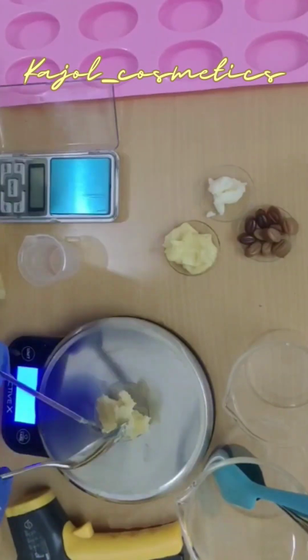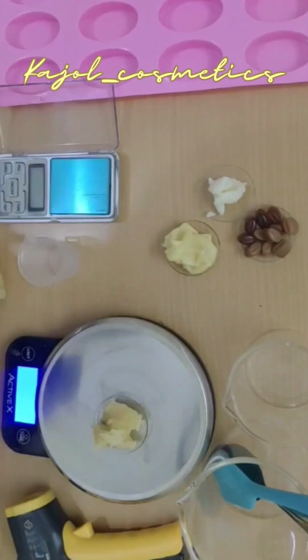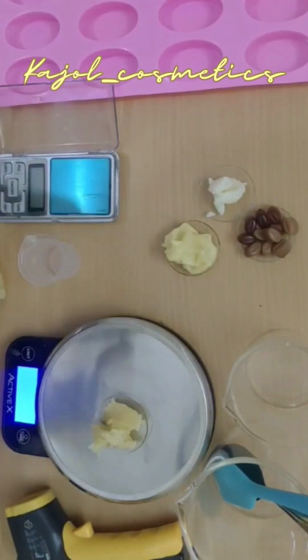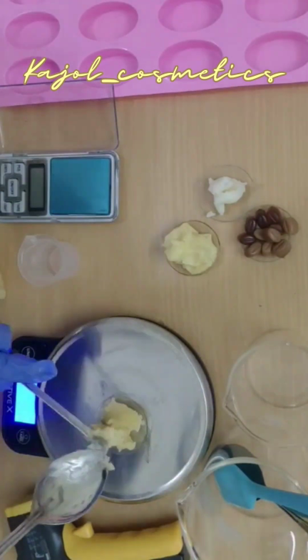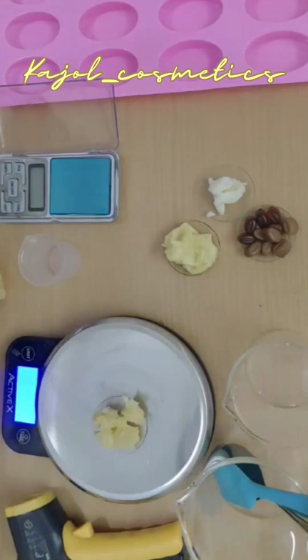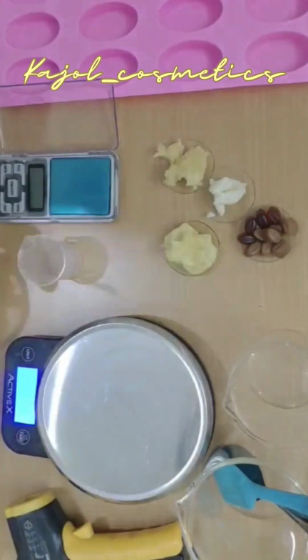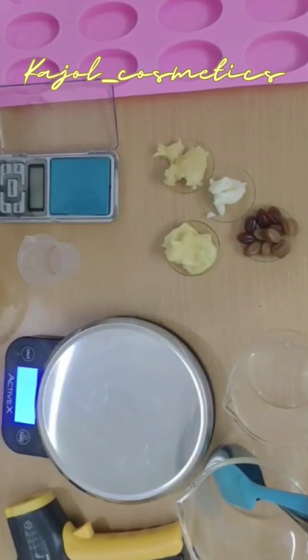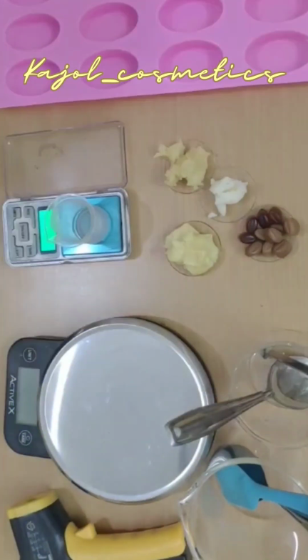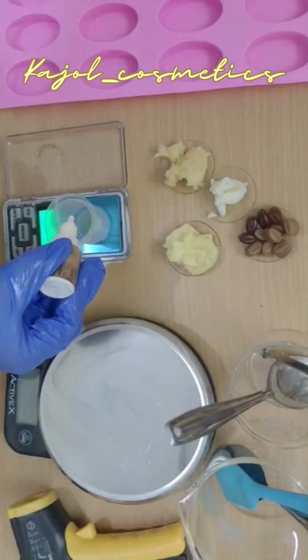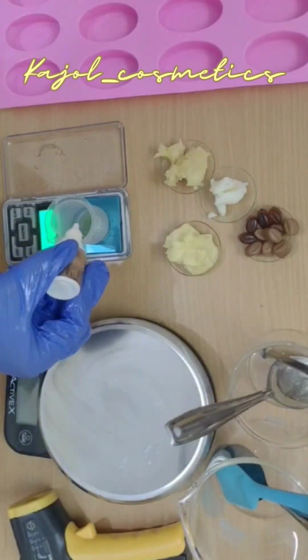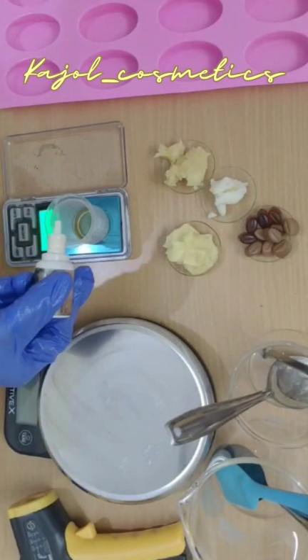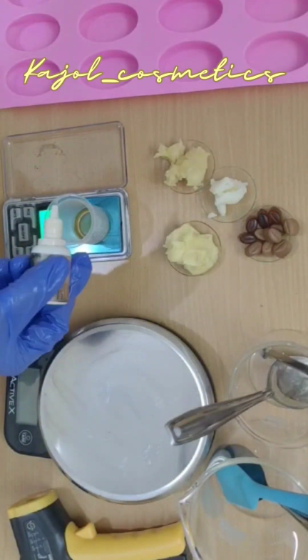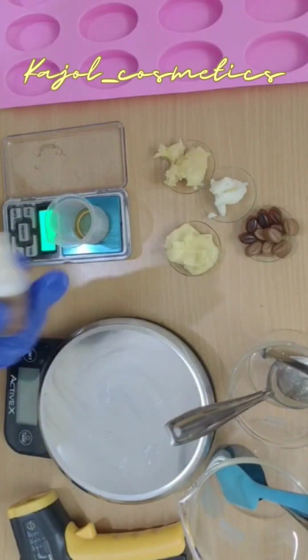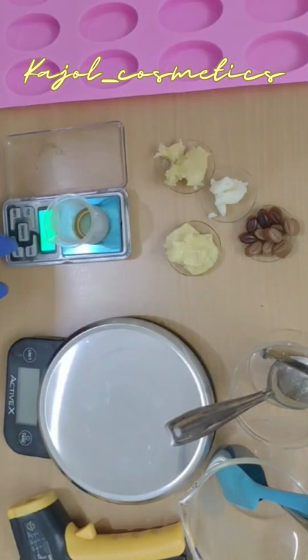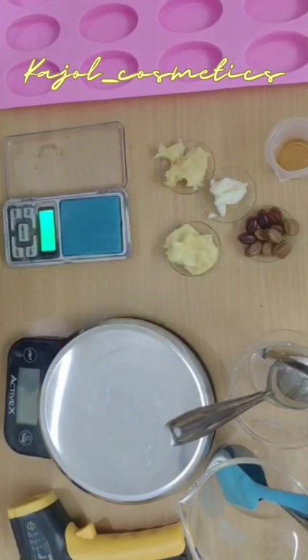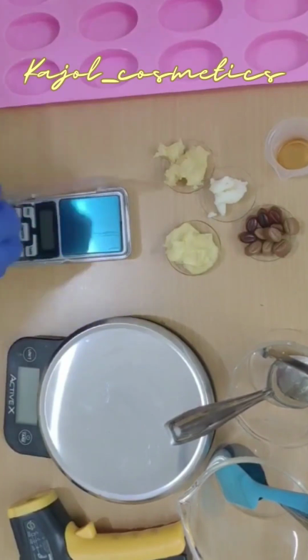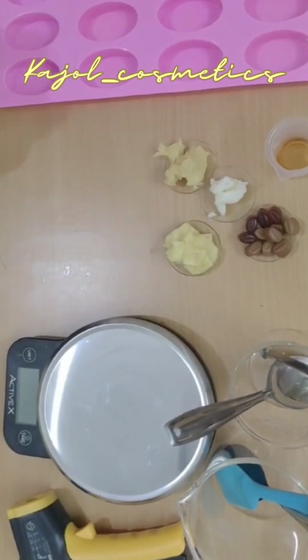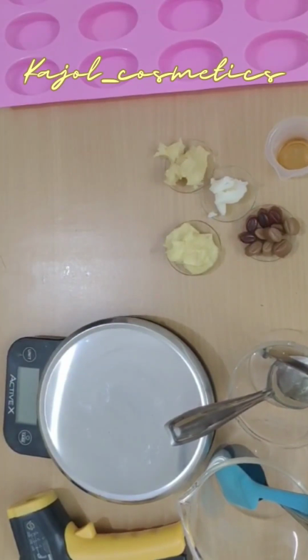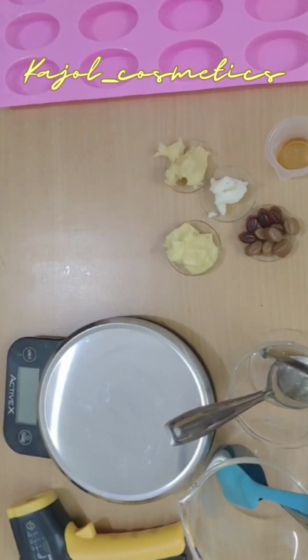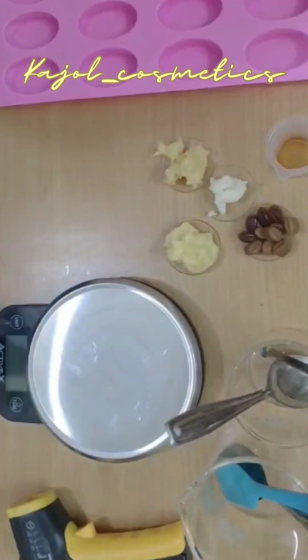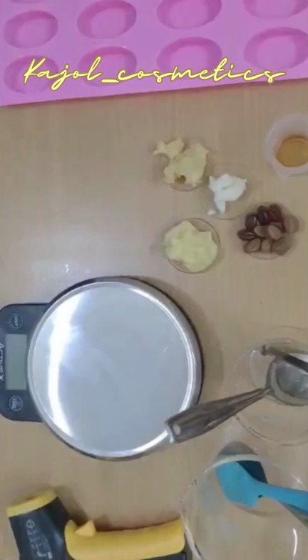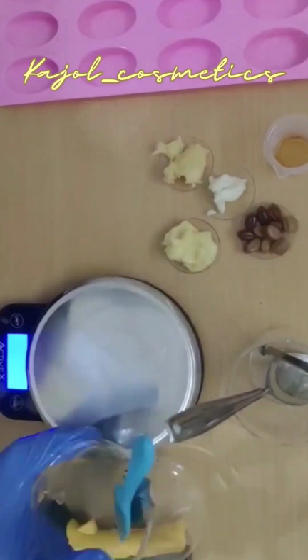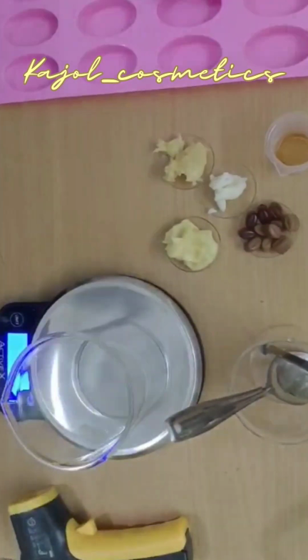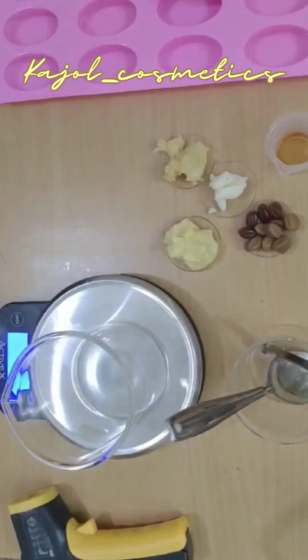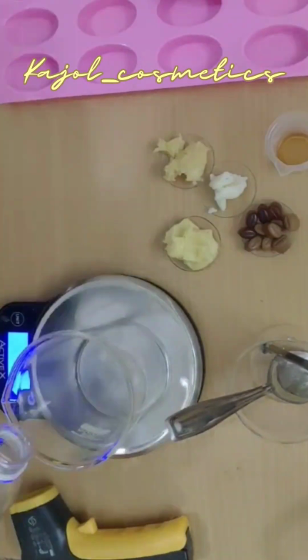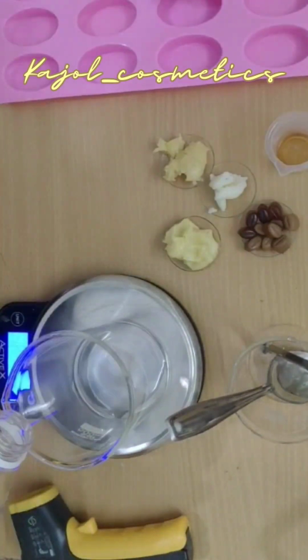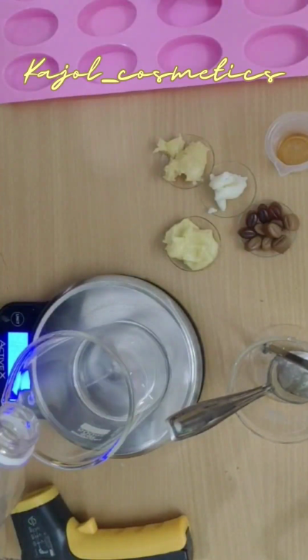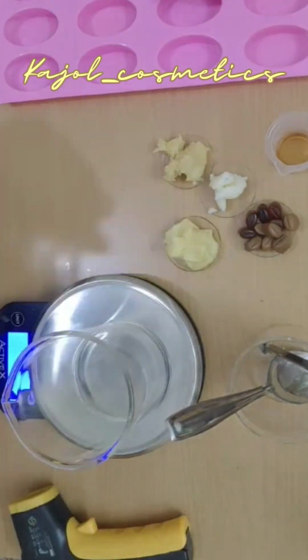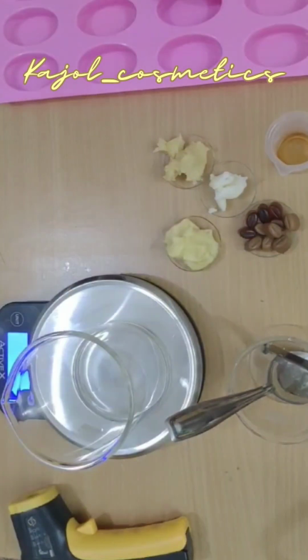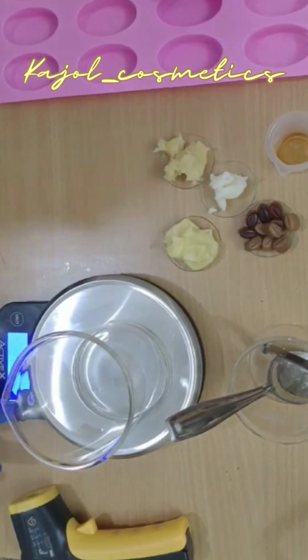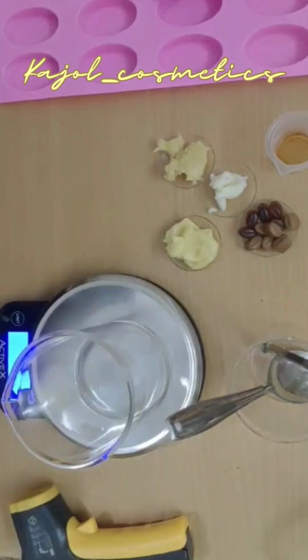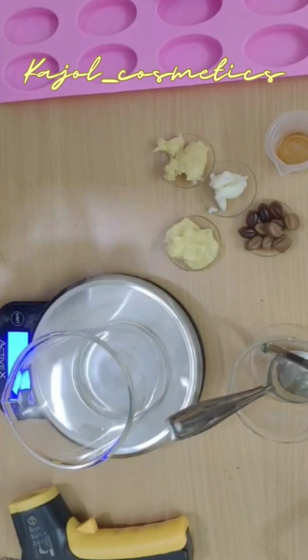Keep the coffee solution overnight in the freezer, and after 24 hours you can make this coffee butter soap.